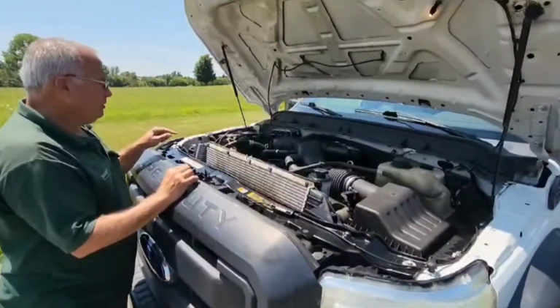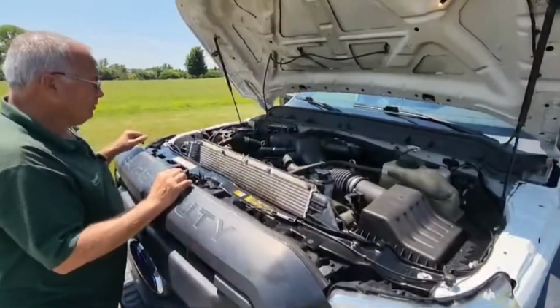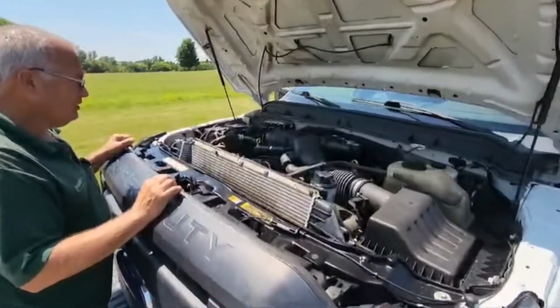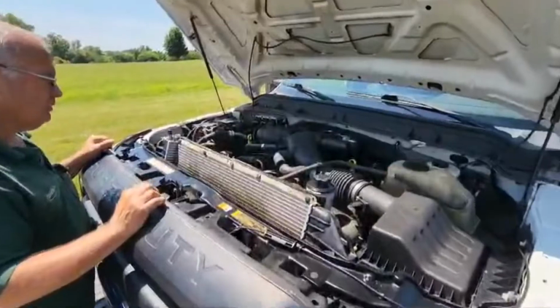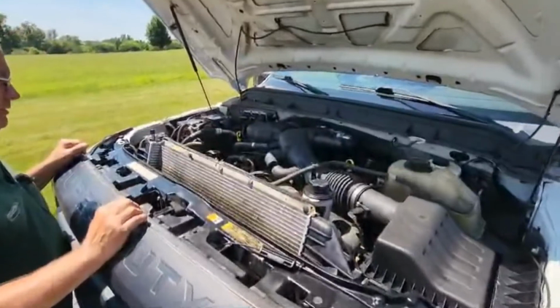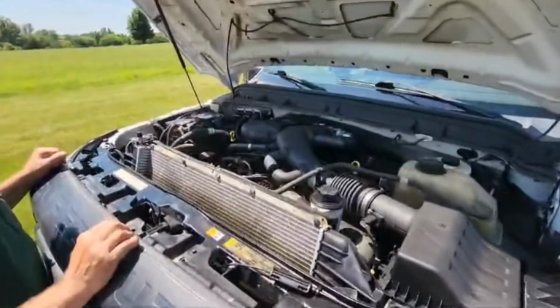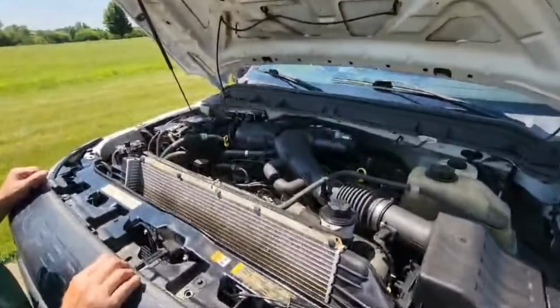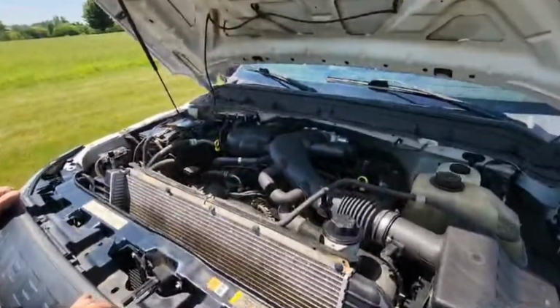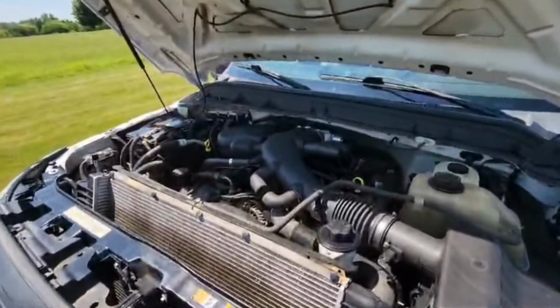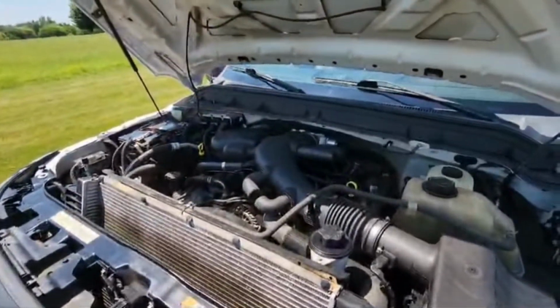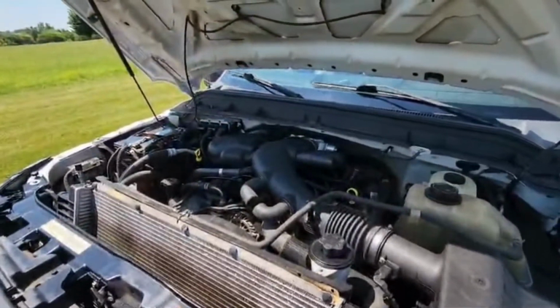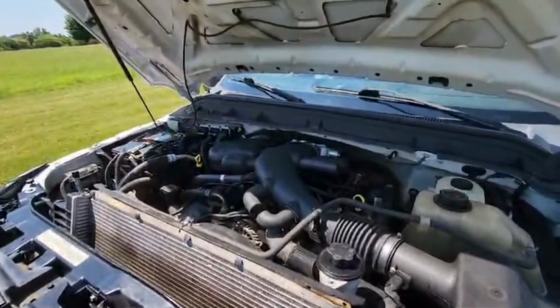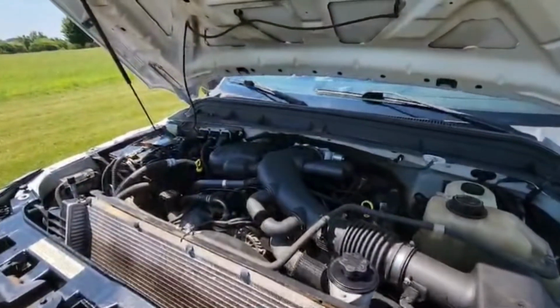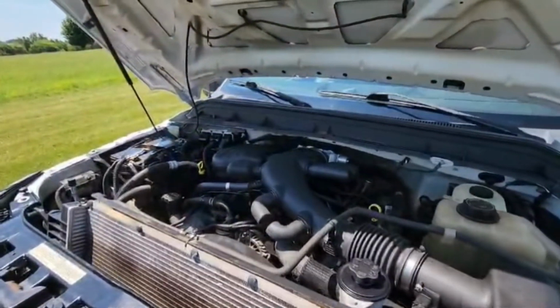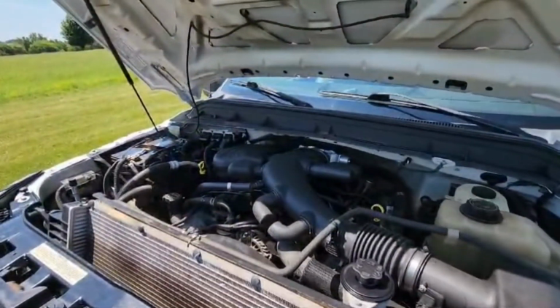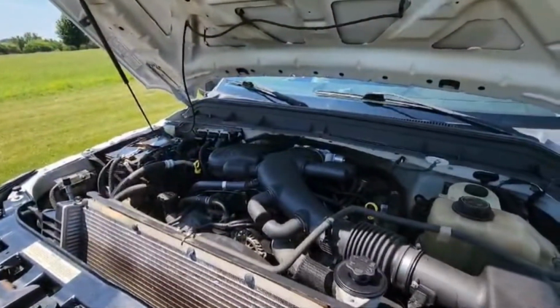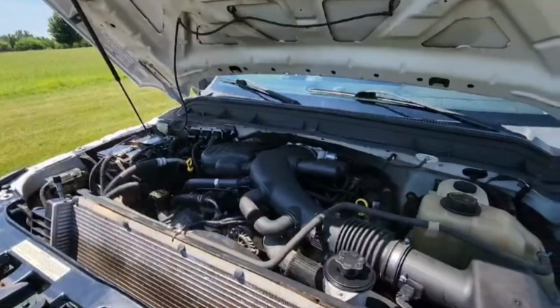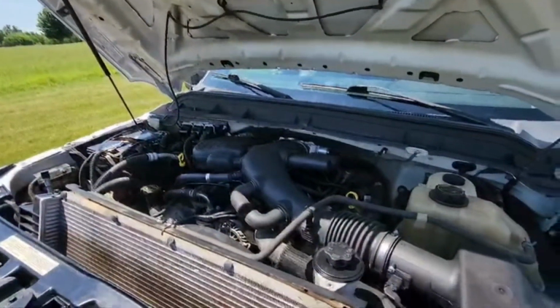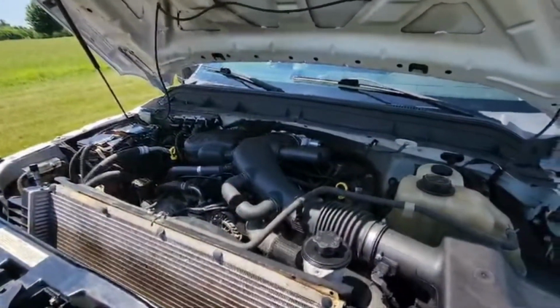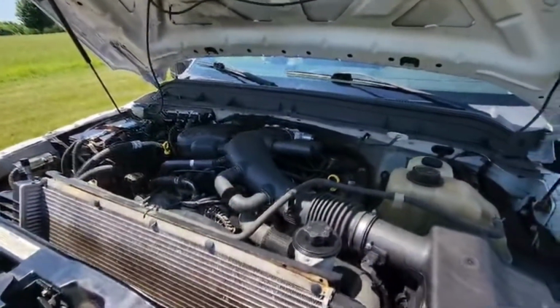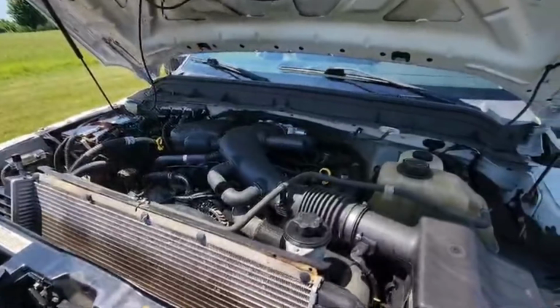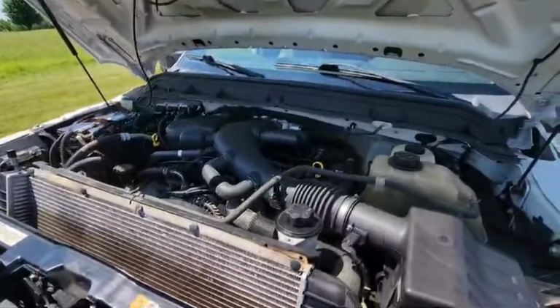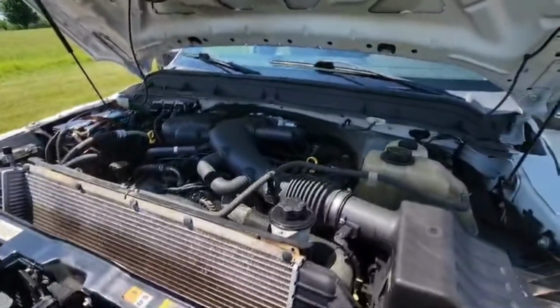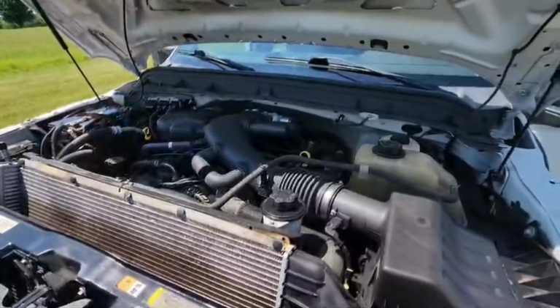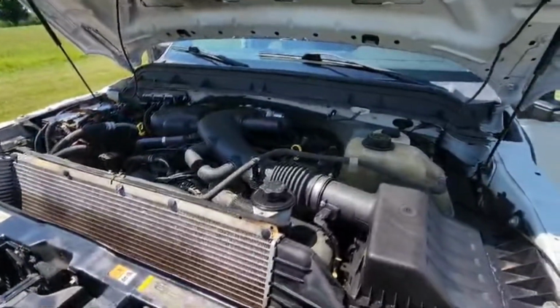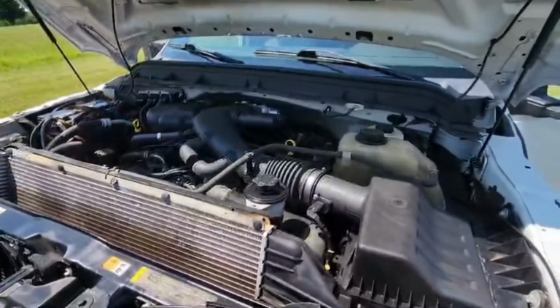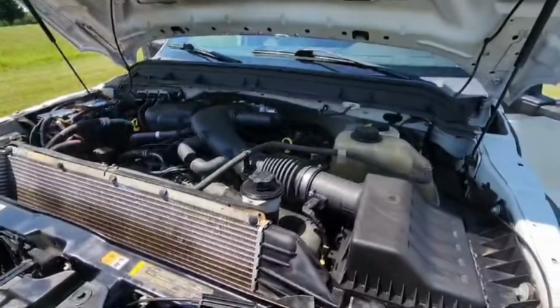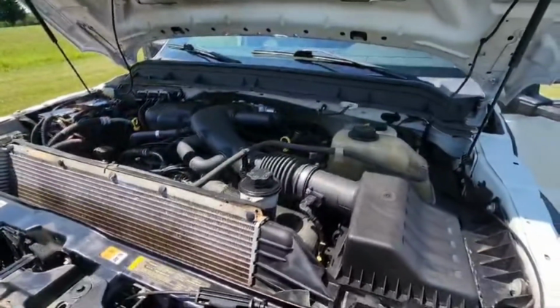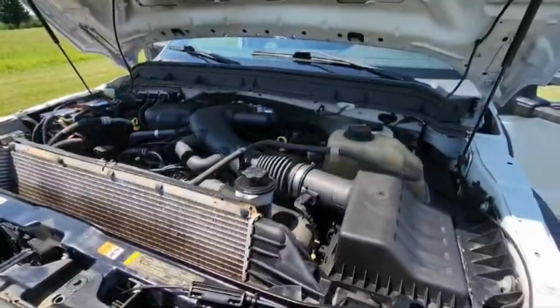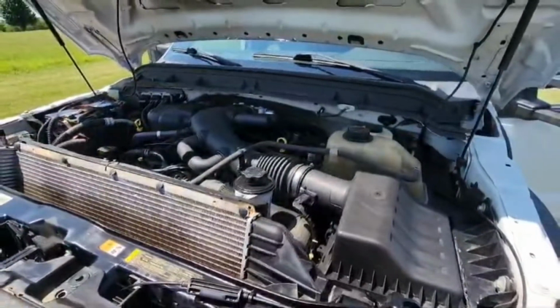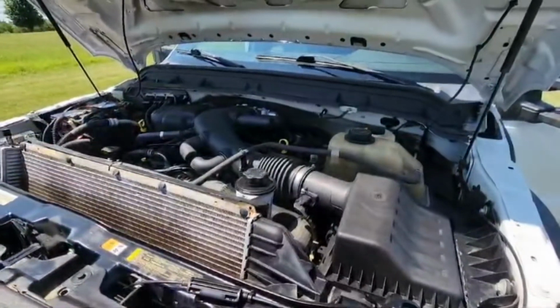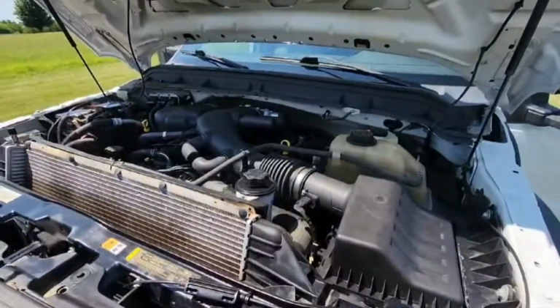For motivation, we have a V10 6.8 liter gasoline engine. We have air conditioning and automatic transmission.